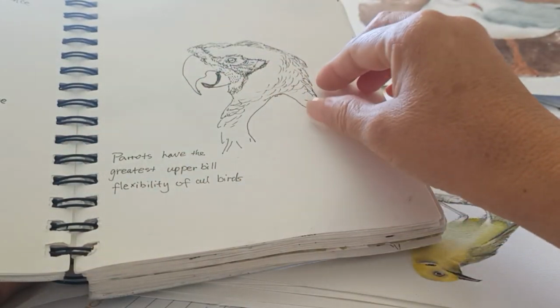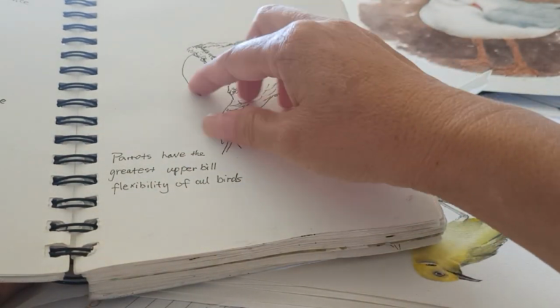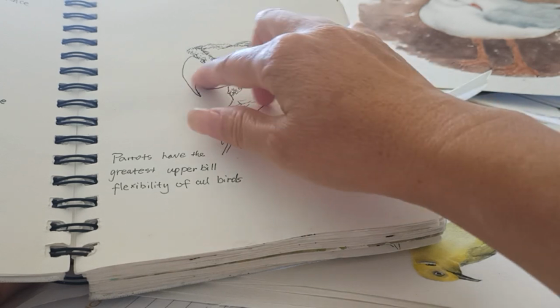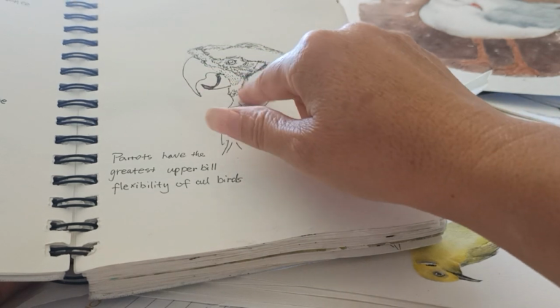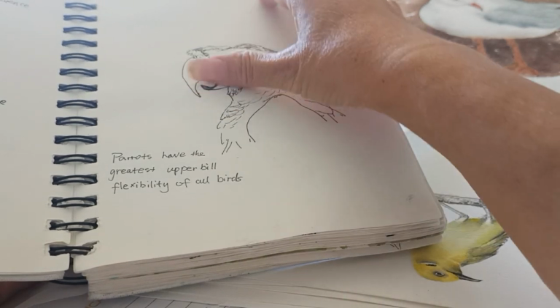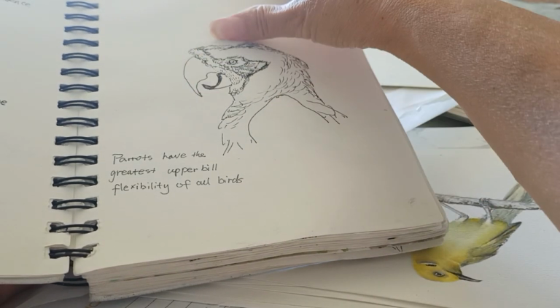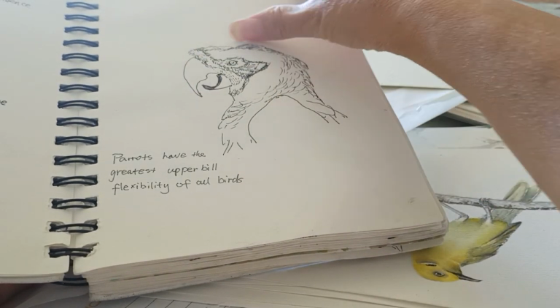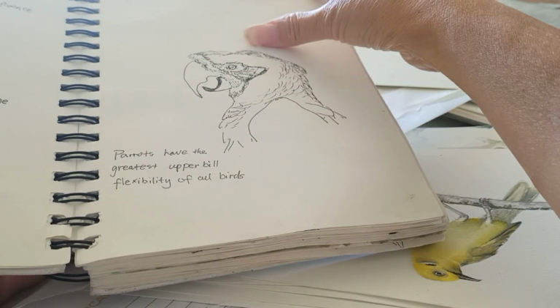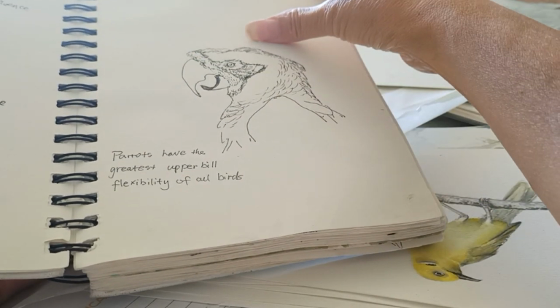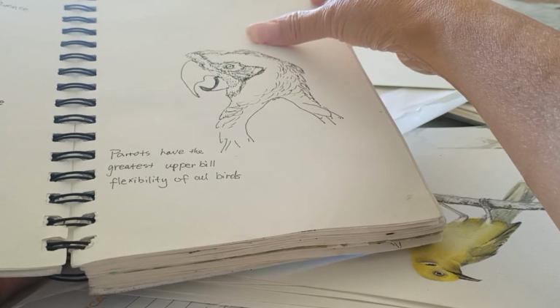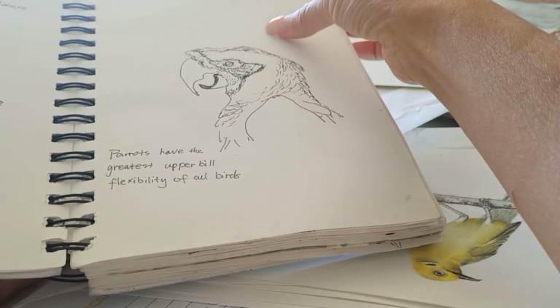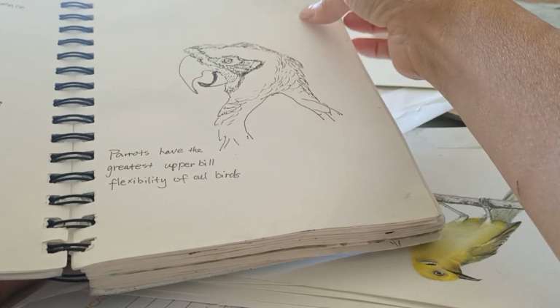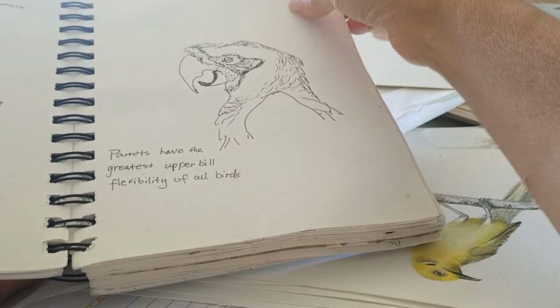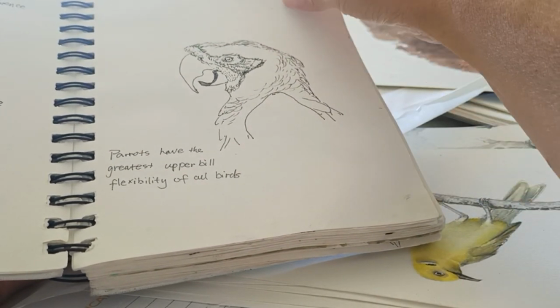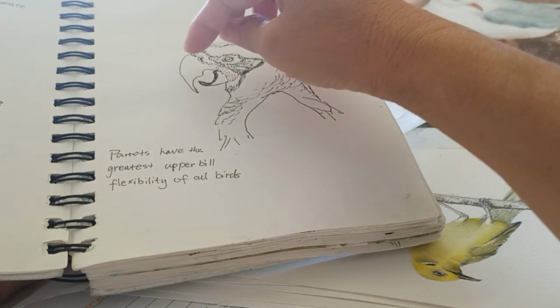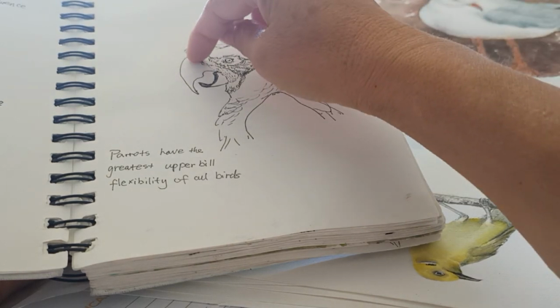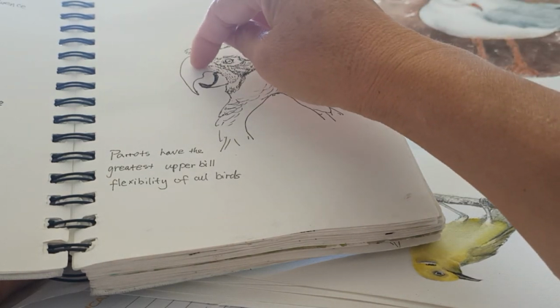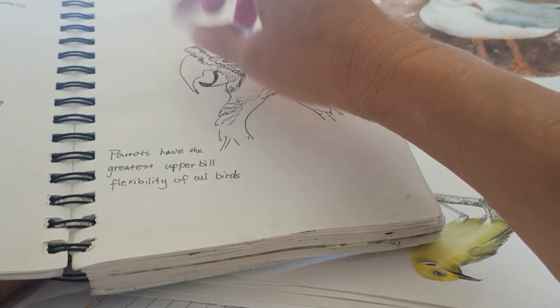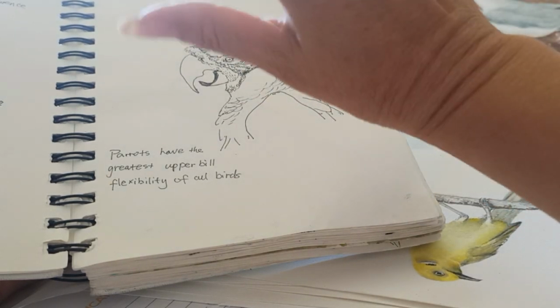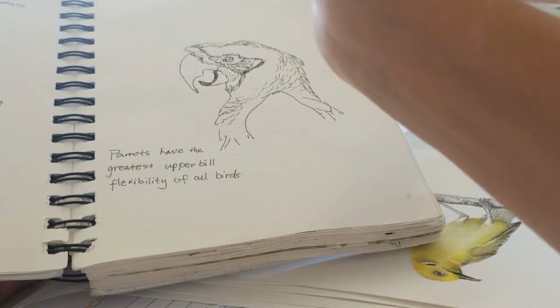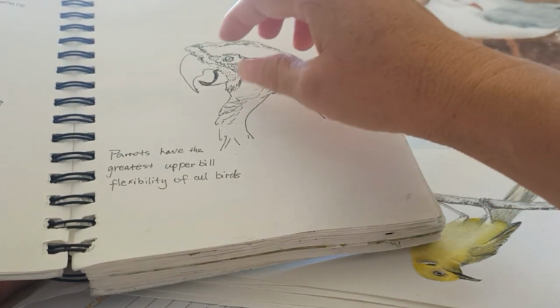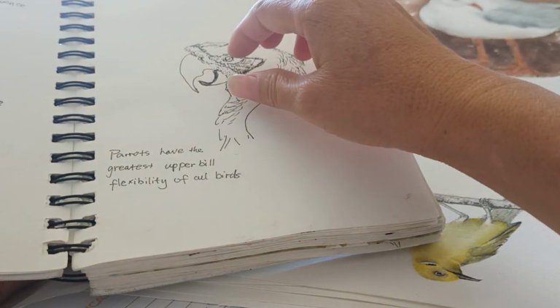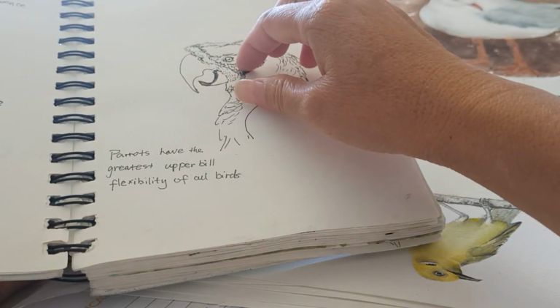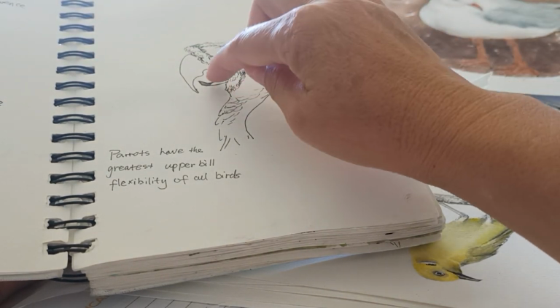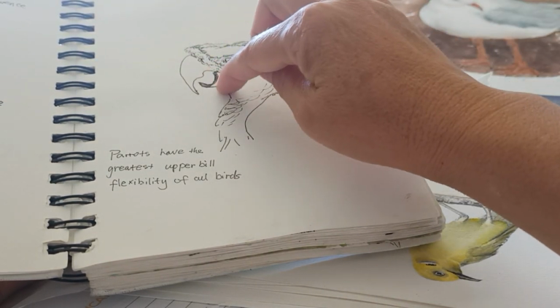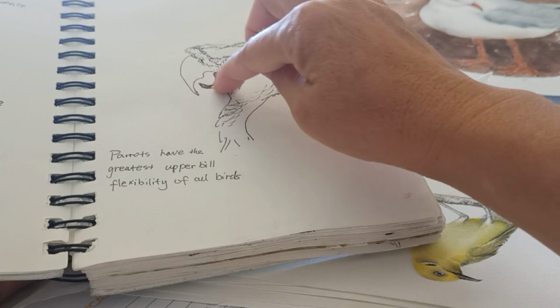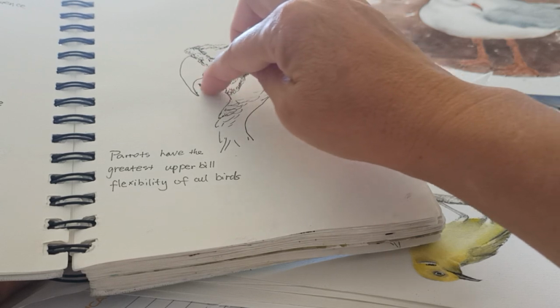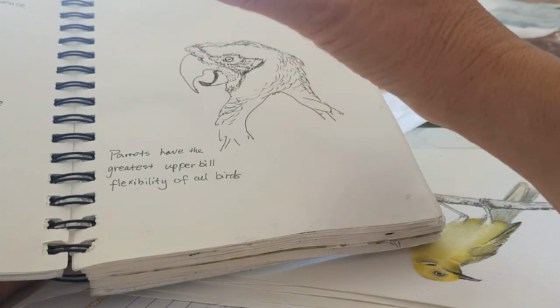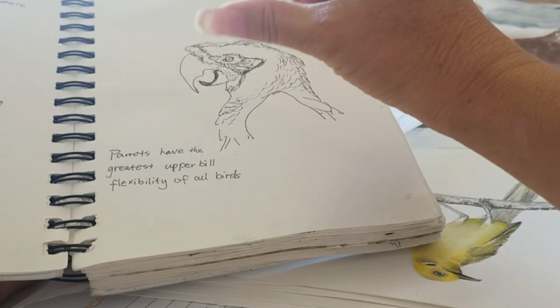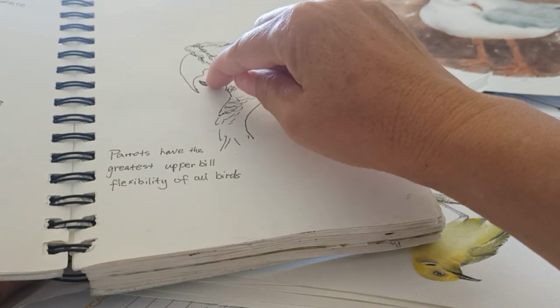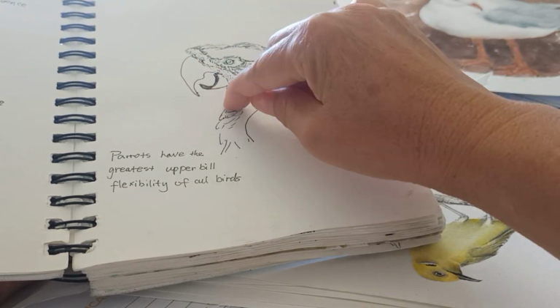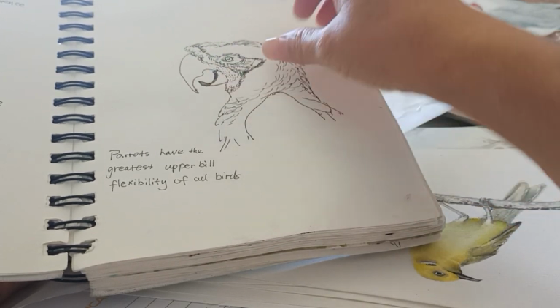This is the beak of a parrot. Normally the beak moves at the bottom instead of the top — they only lift the head up. When they open their mouth, it is the bottom that drops down.